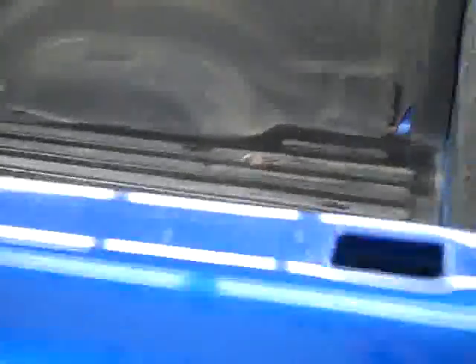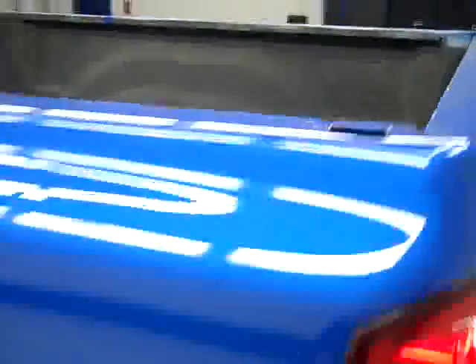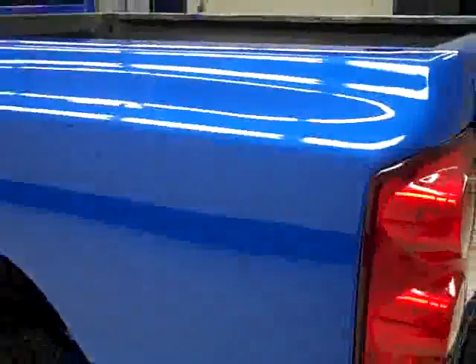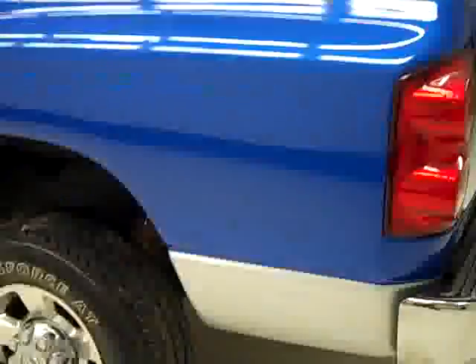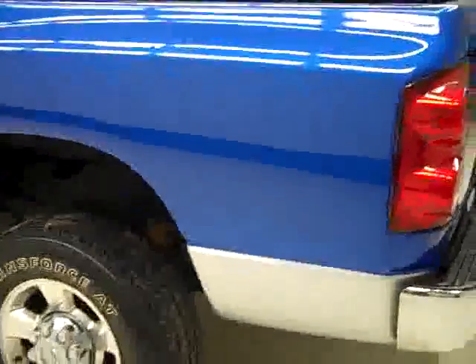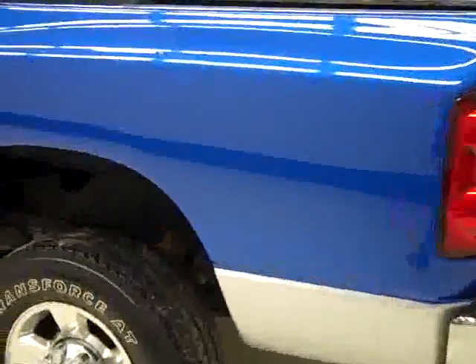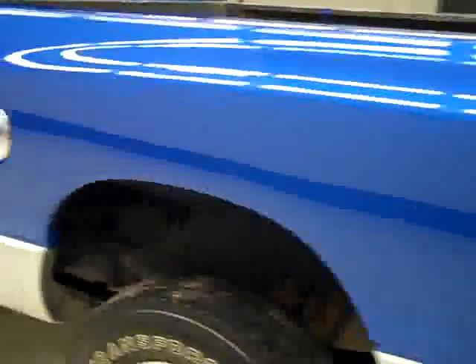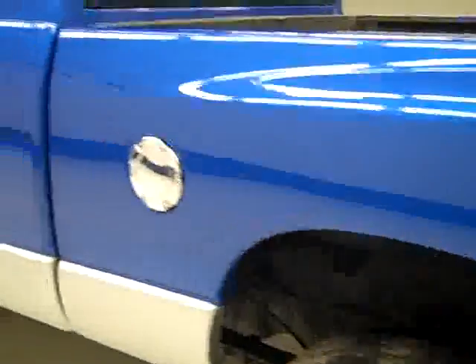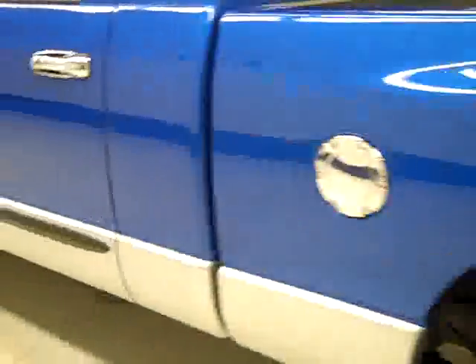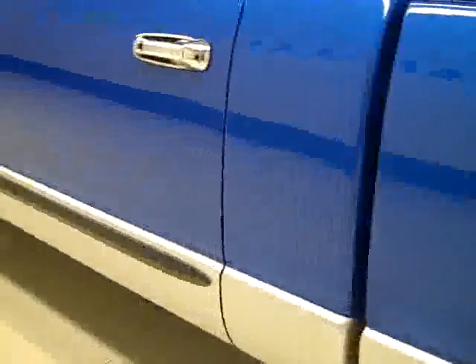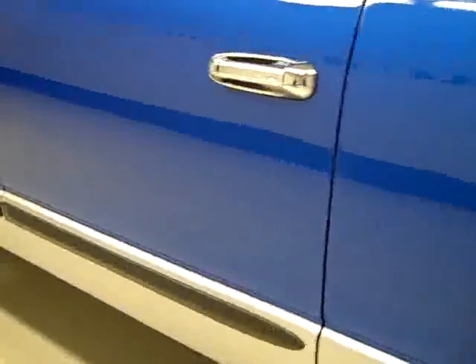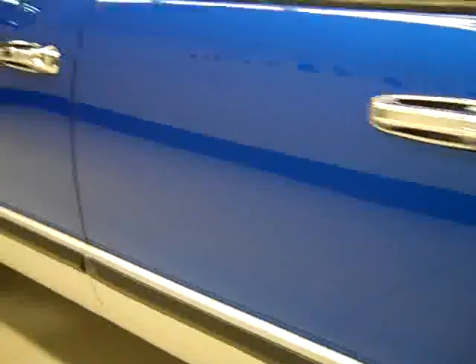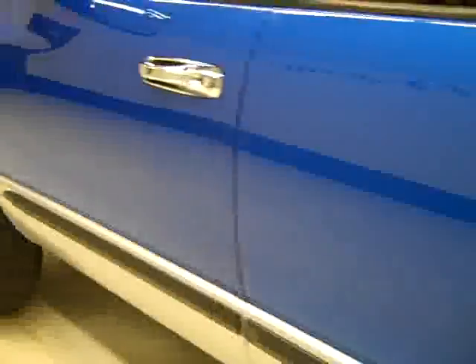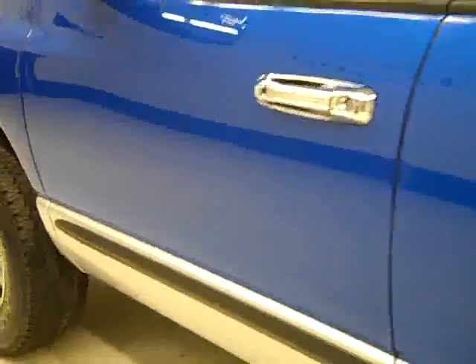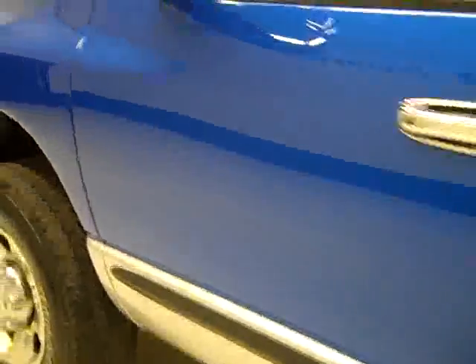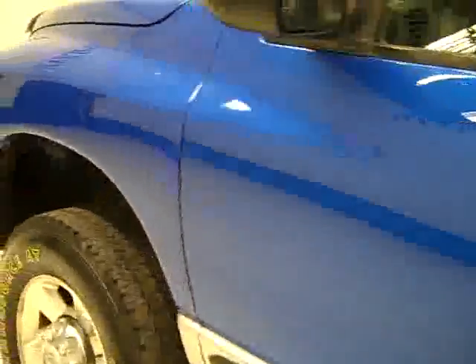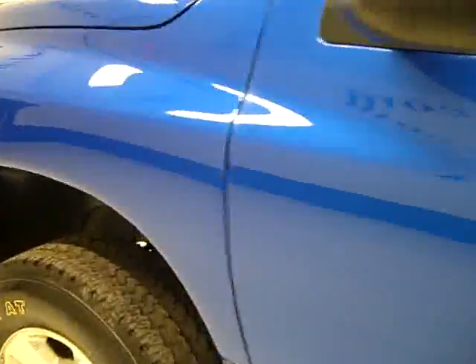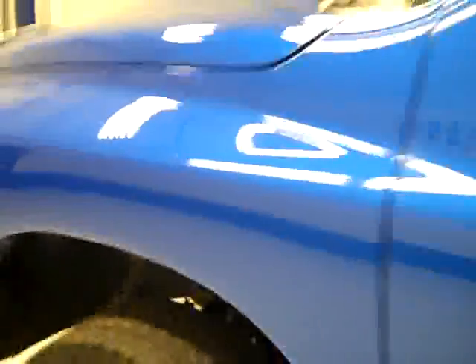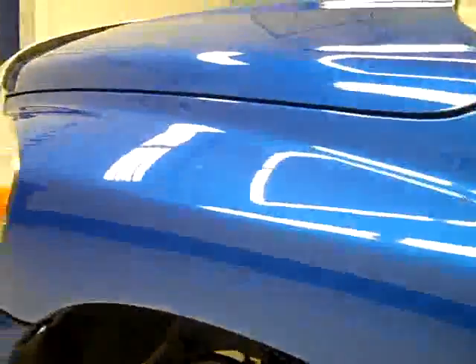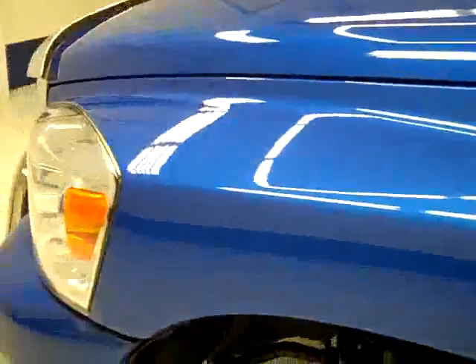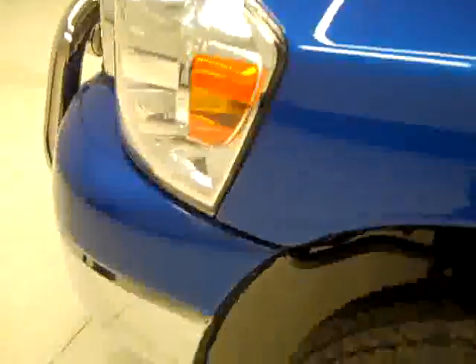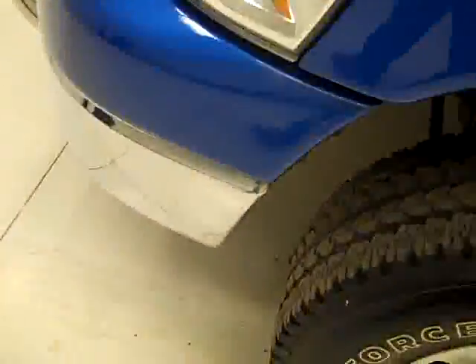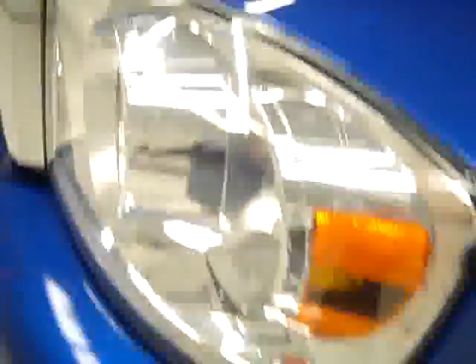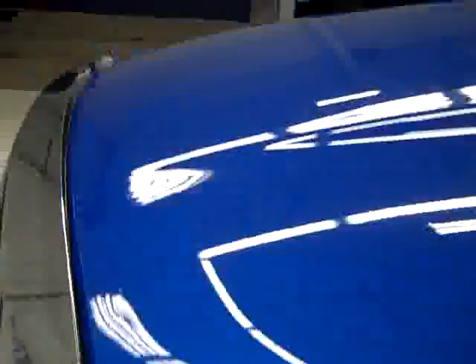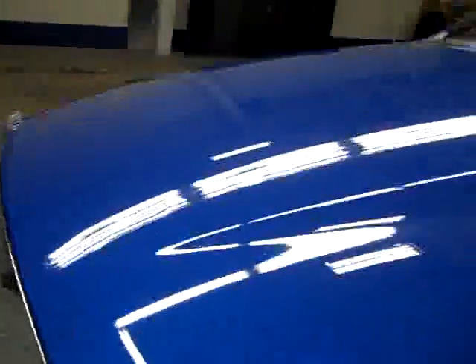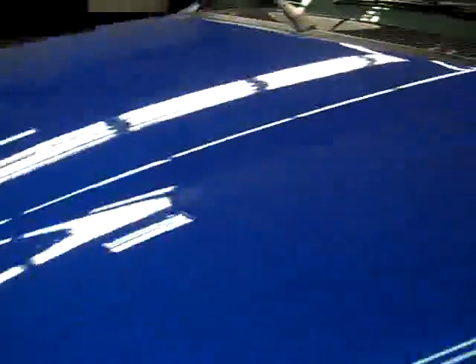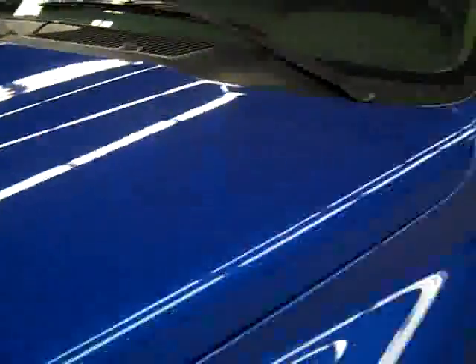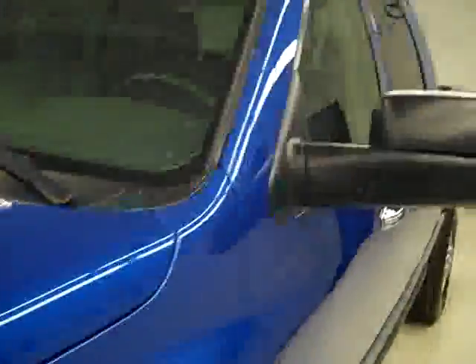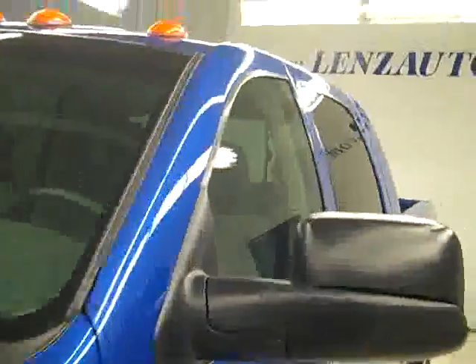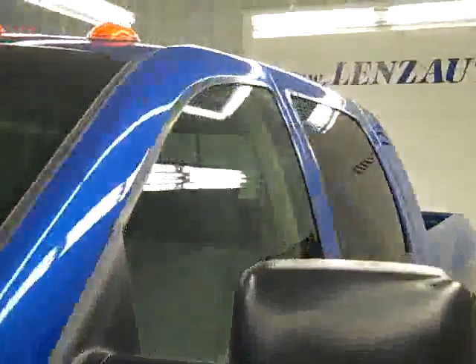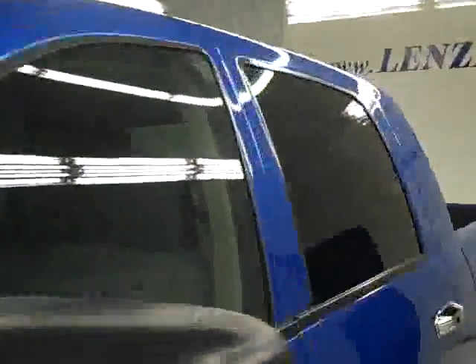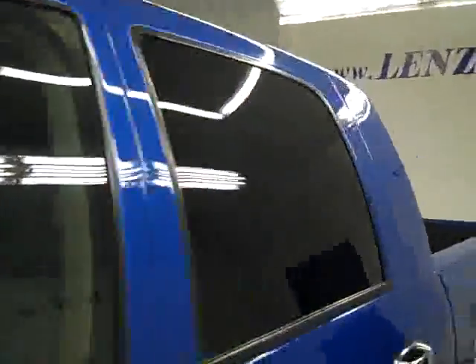Down this side, again very clean shiny paint, no dents or scratches here either. The hood is nice and clean too. The body of this truck is in great shape.